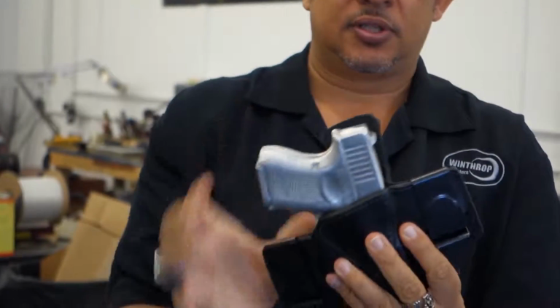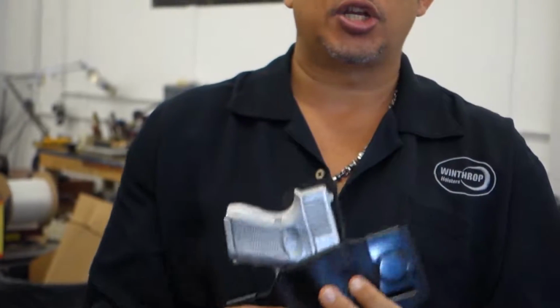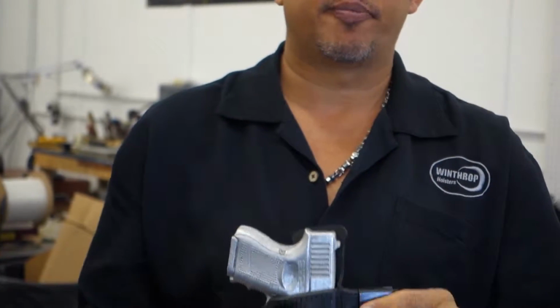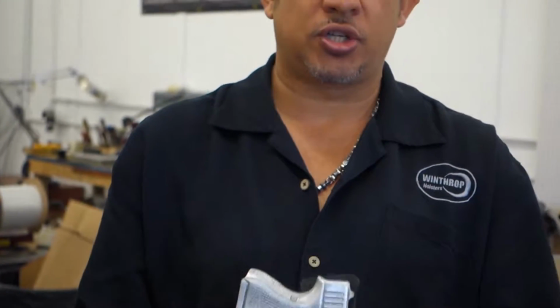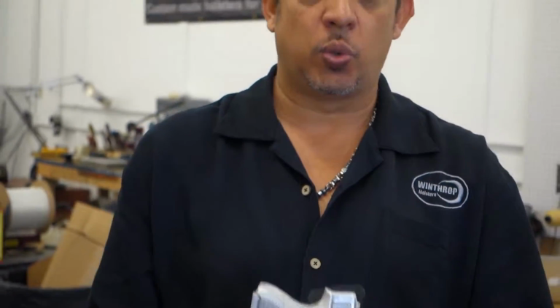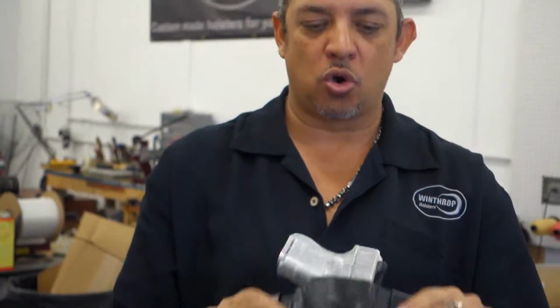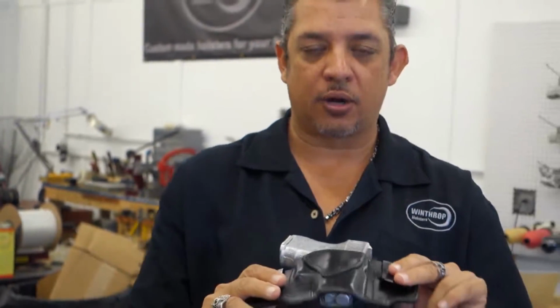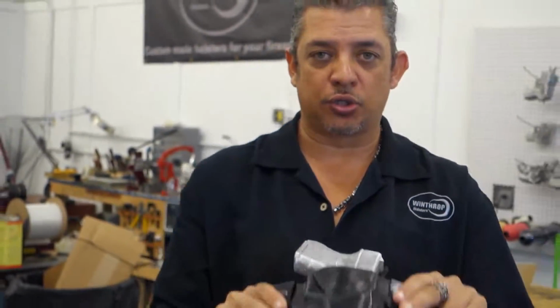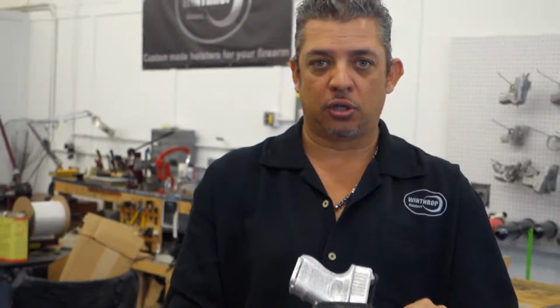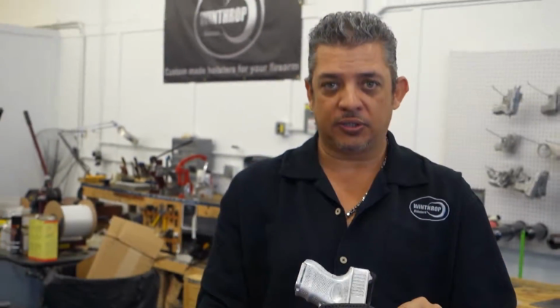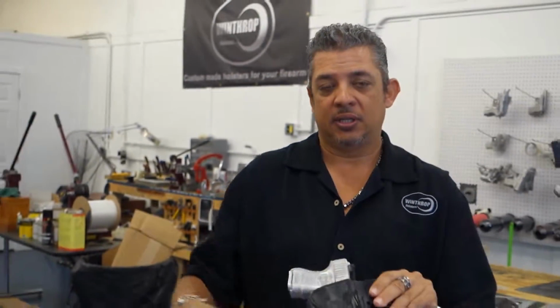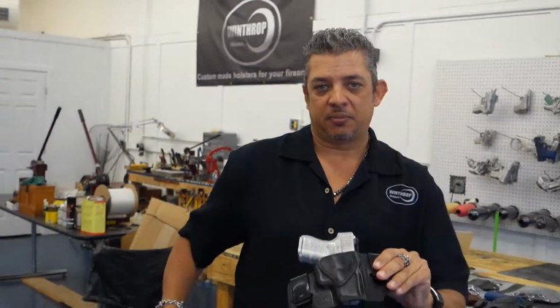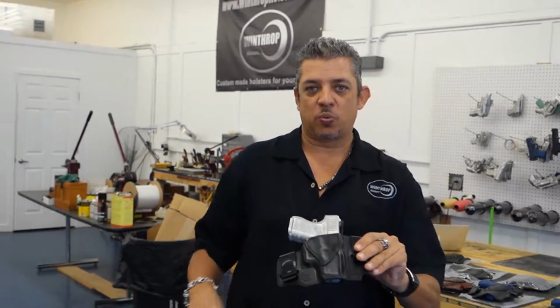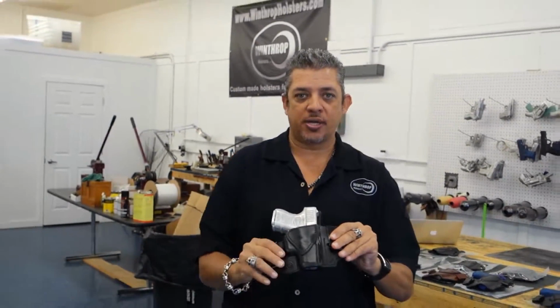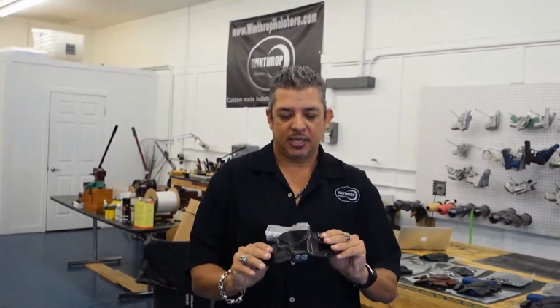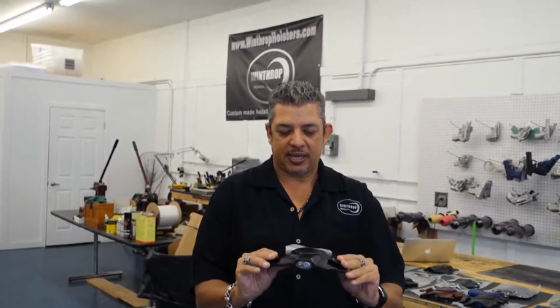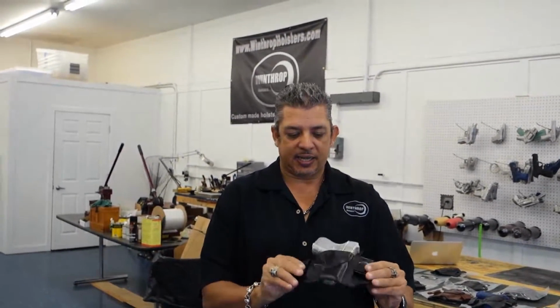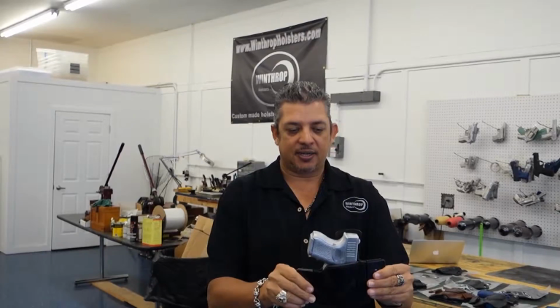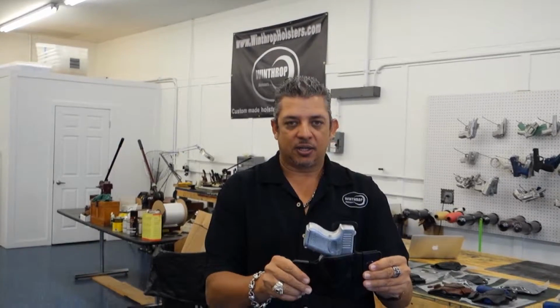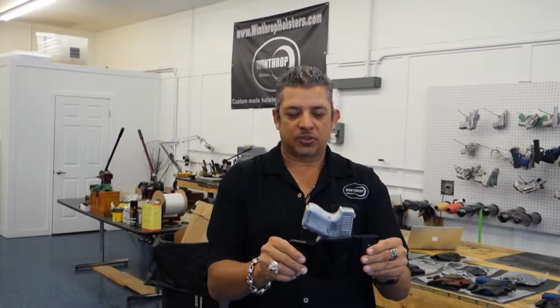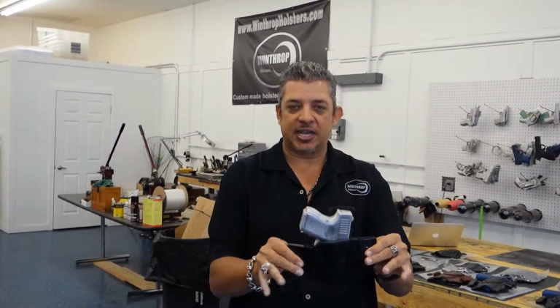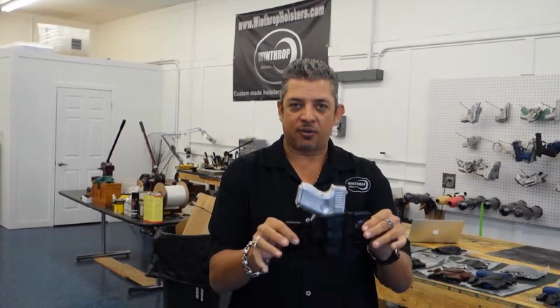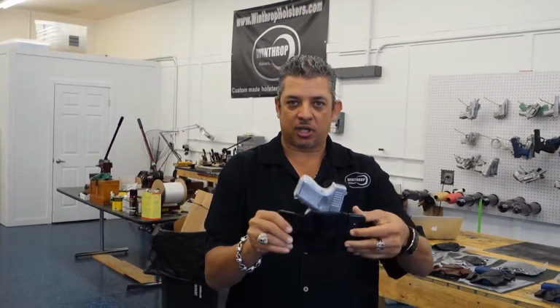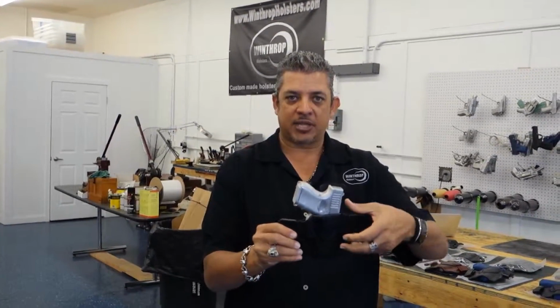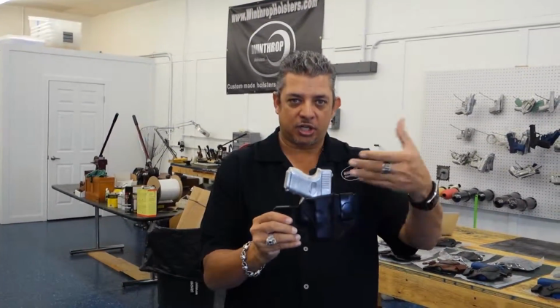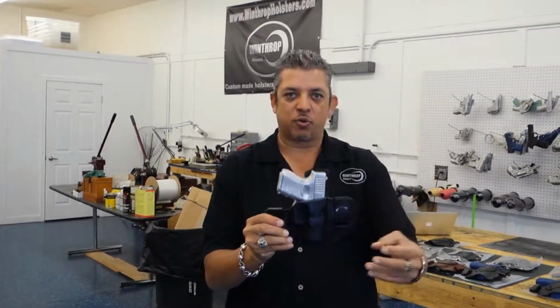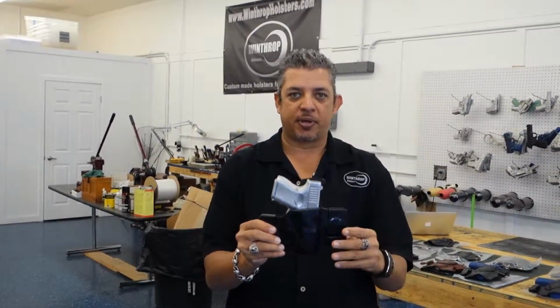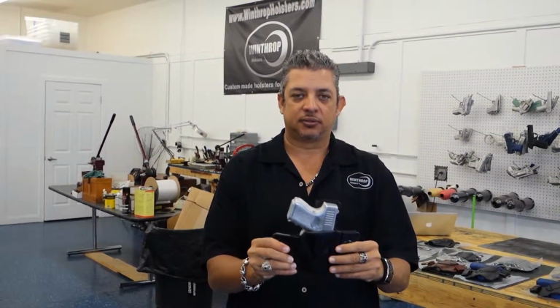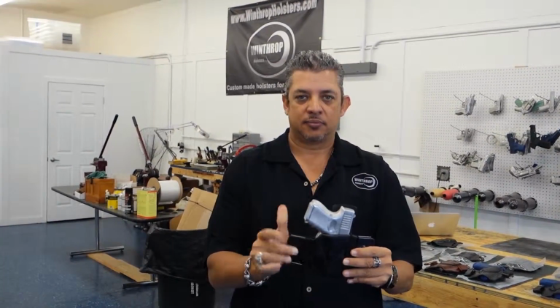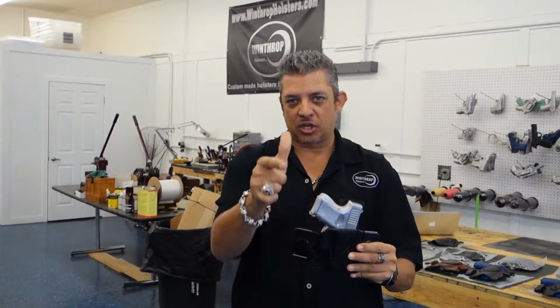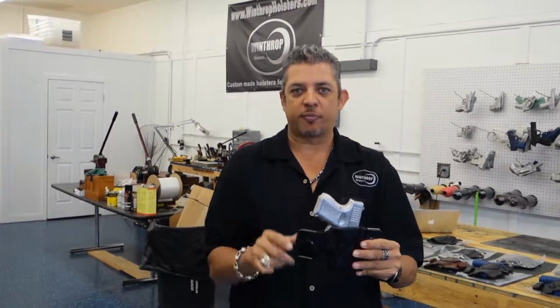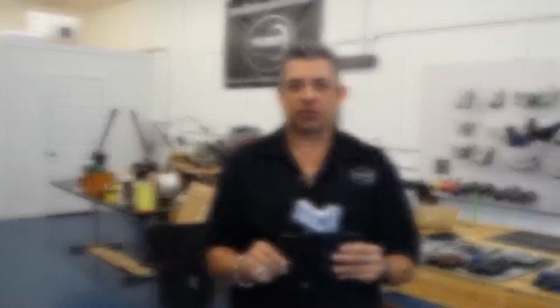Stay tuned for part two — we'll go over how this holster looks being worn and you'll see how the clips actually clip over the belt.